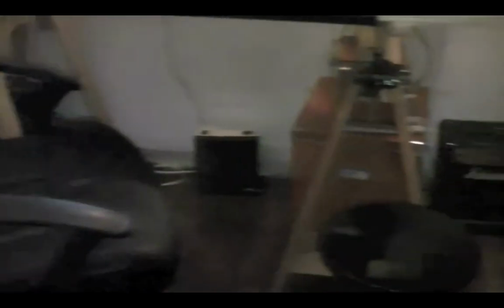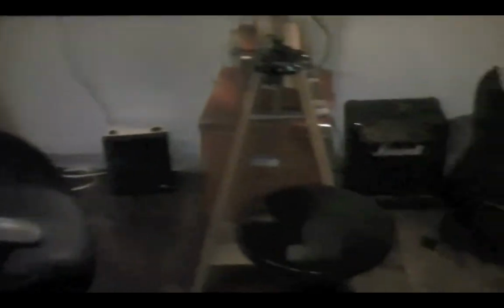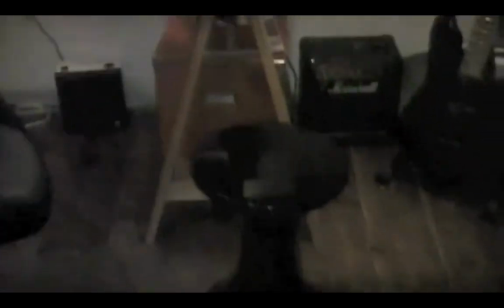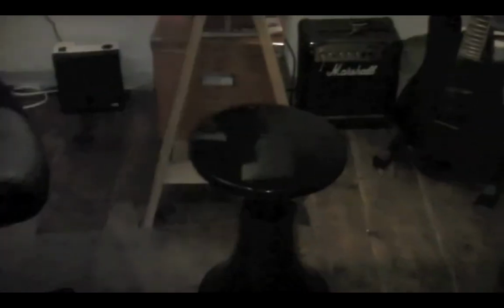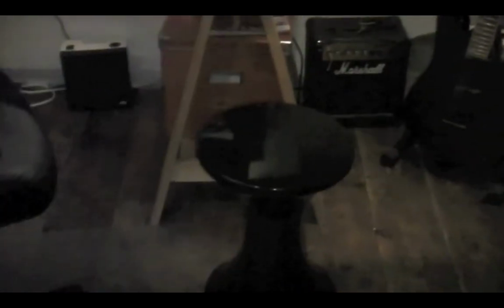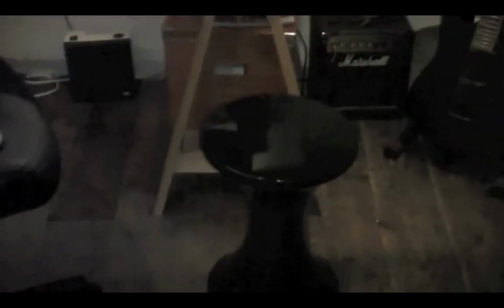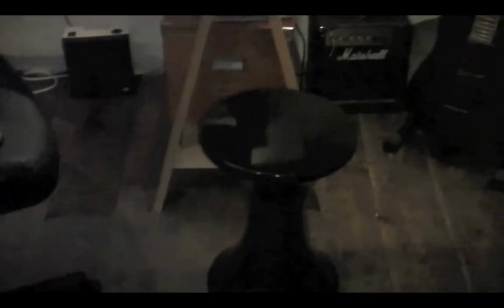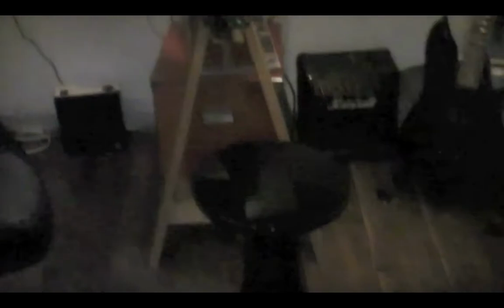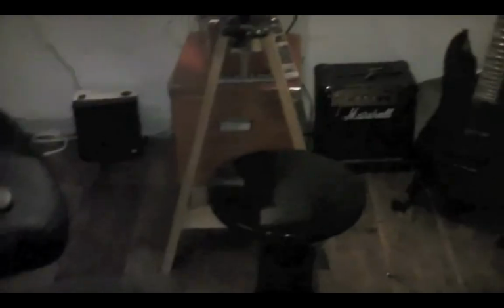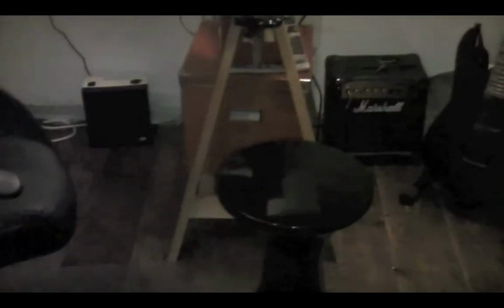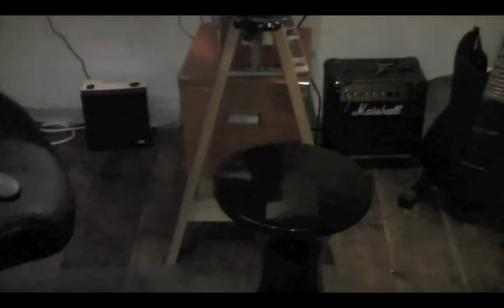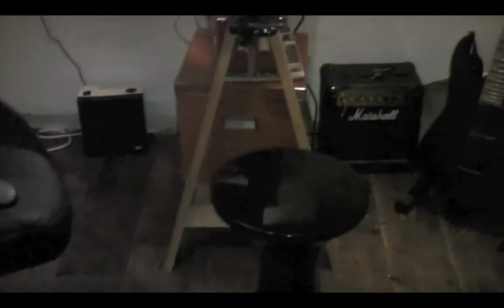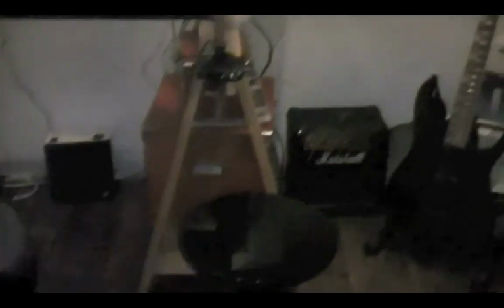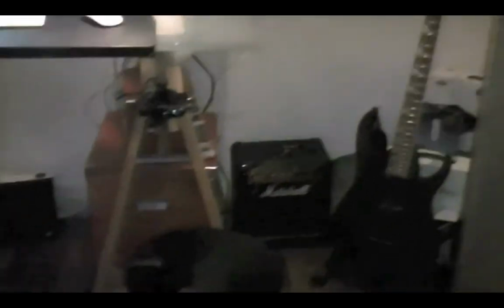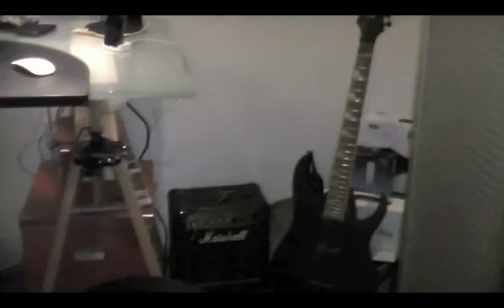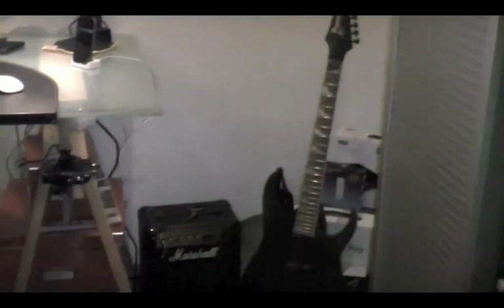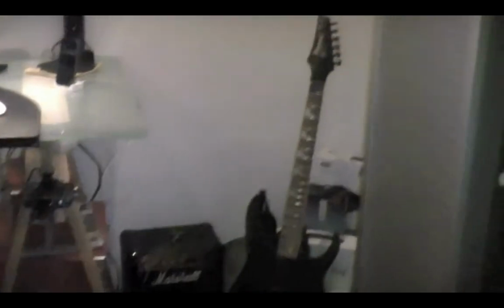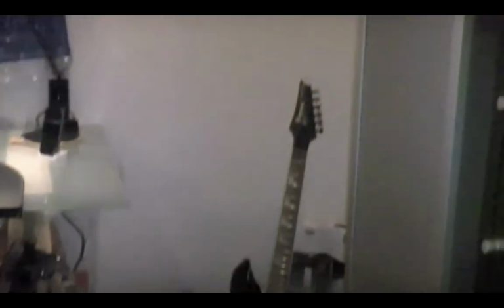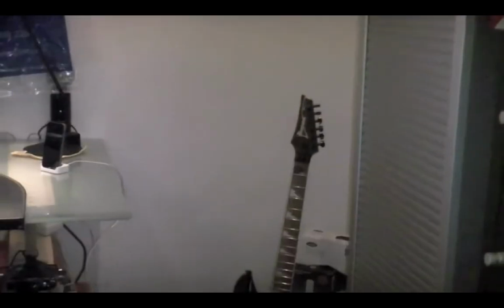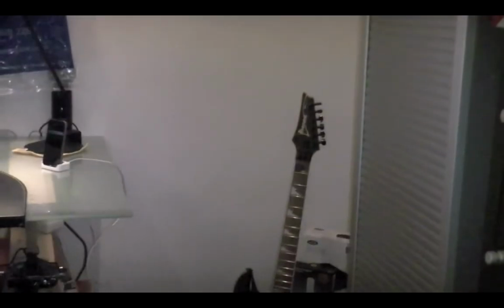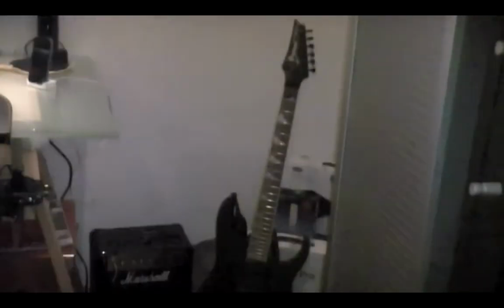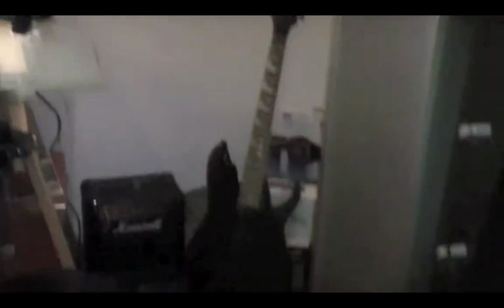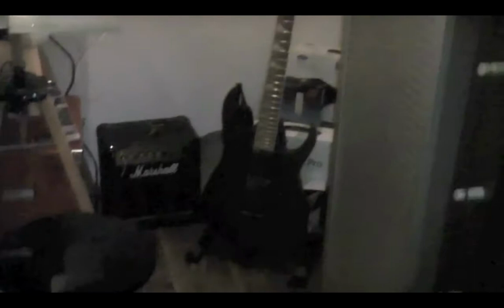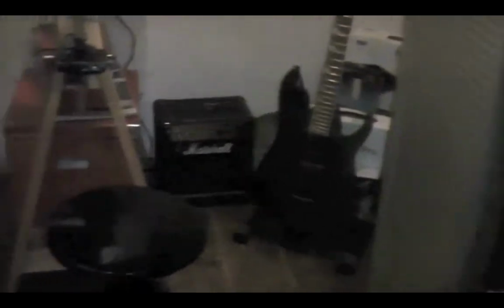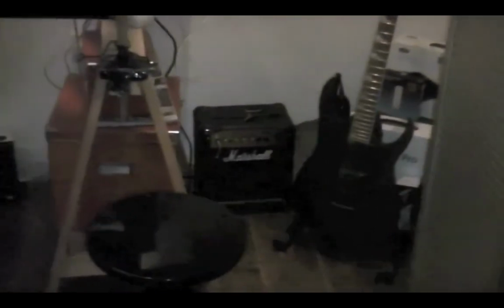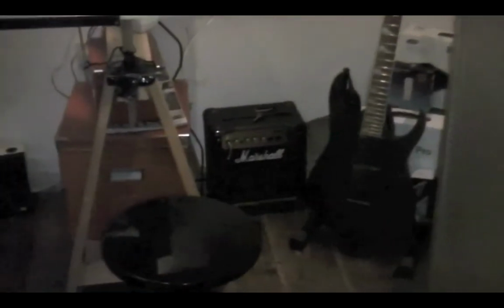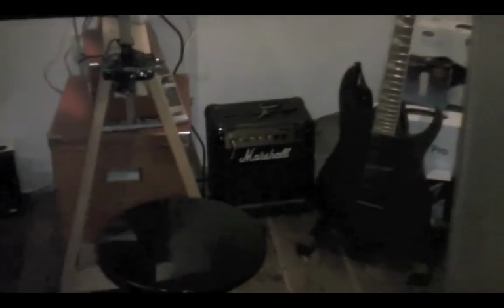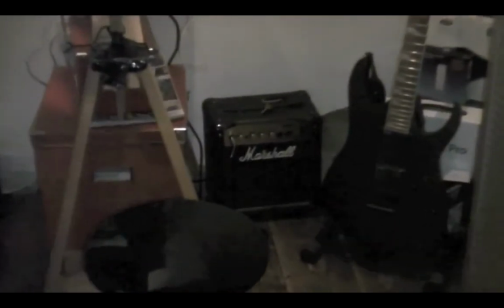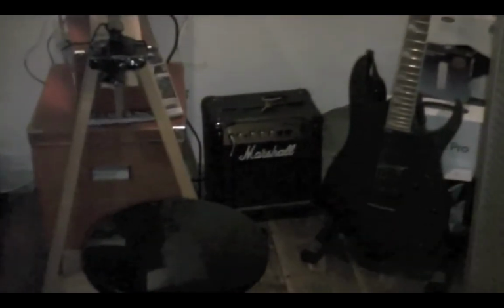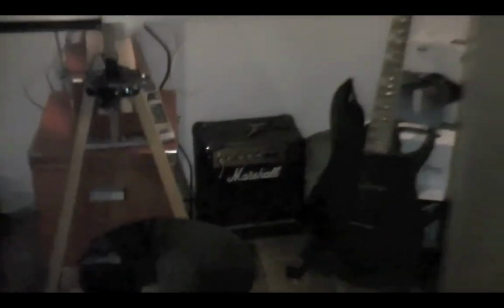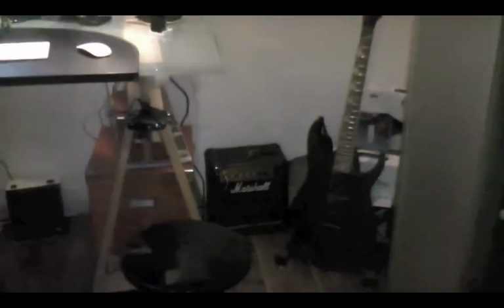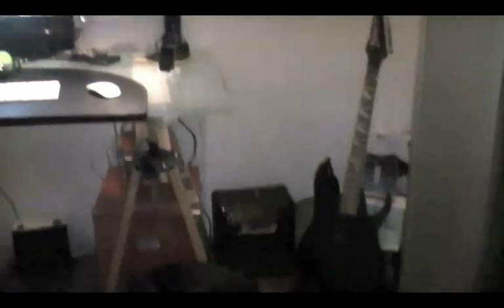Down here is another little stool, which is useful if I've got a friend around. Here's my guitar — Ibanez RG series — and a mini Marshall amp down there.